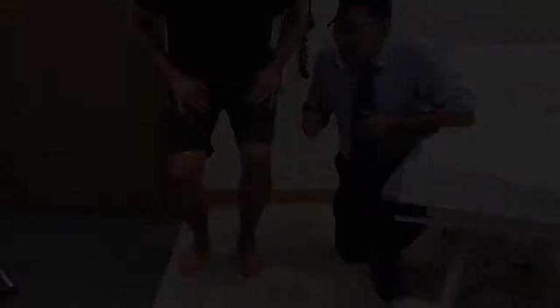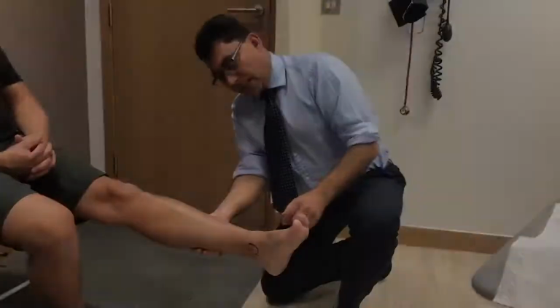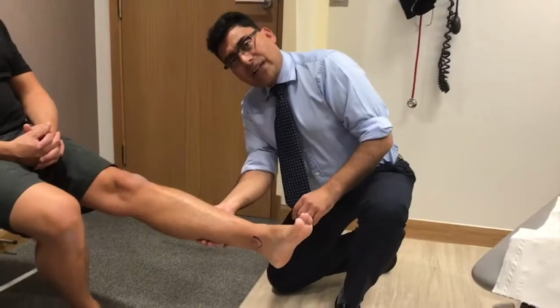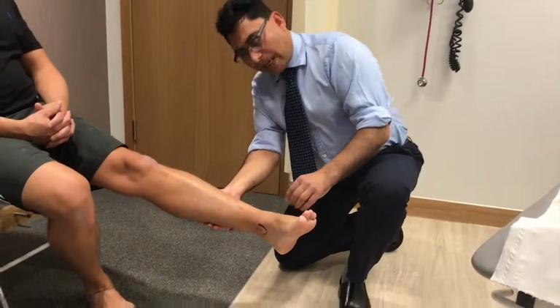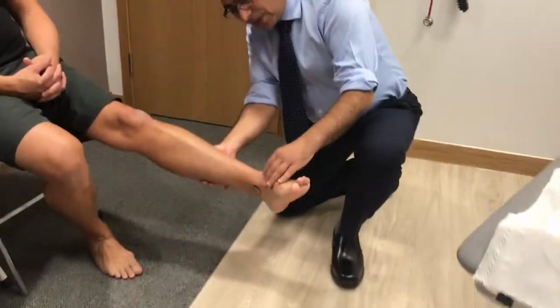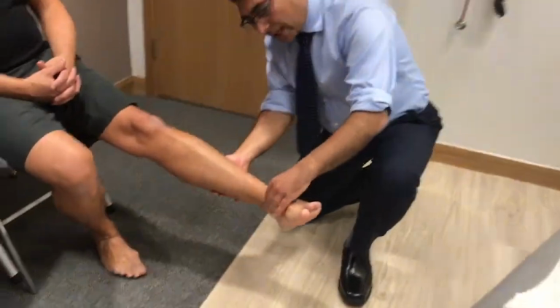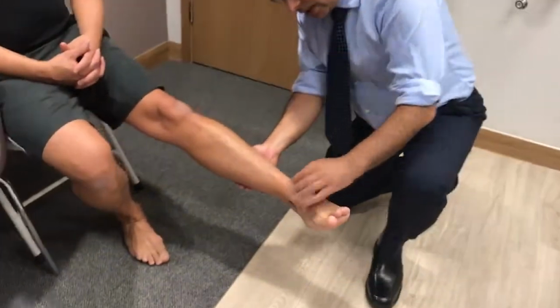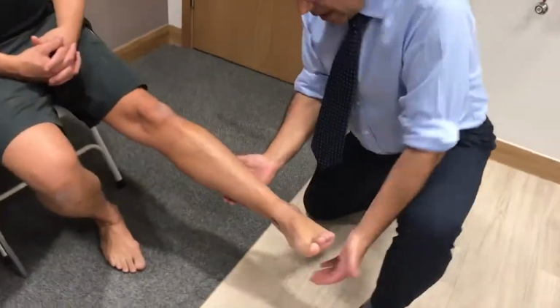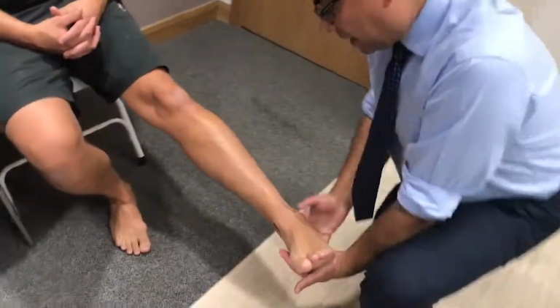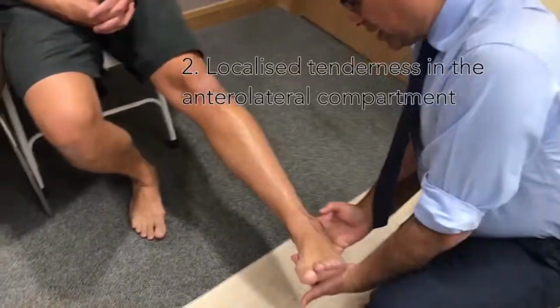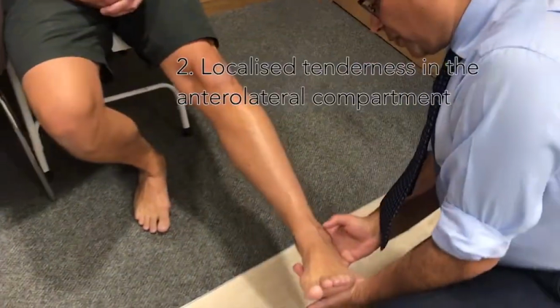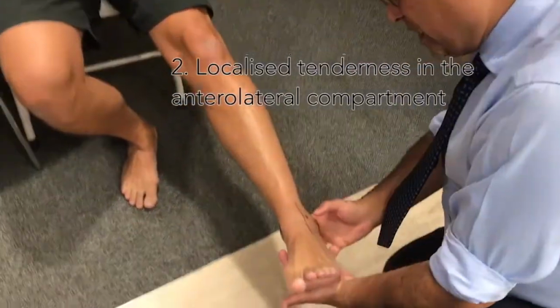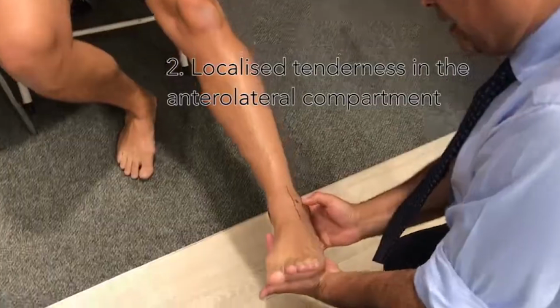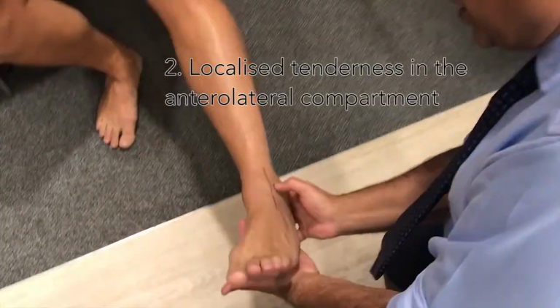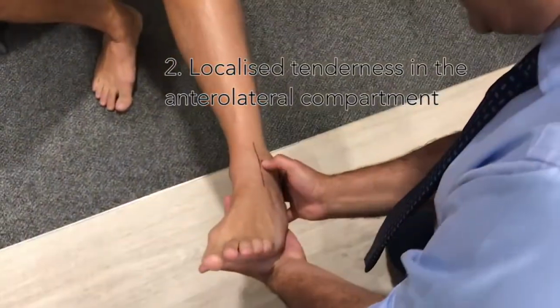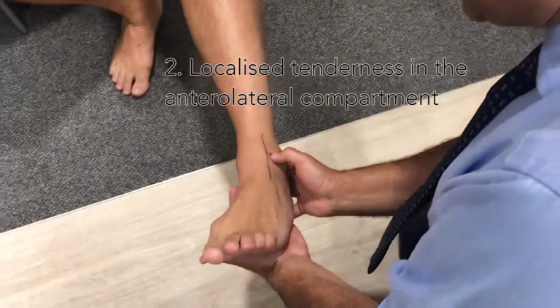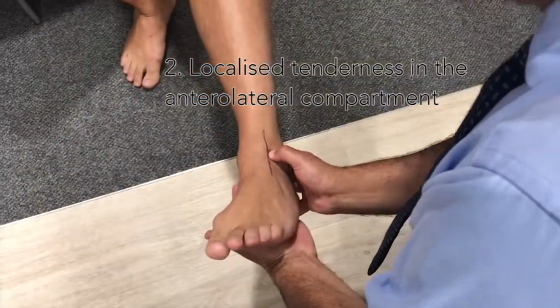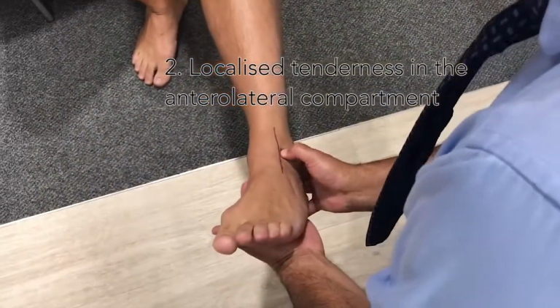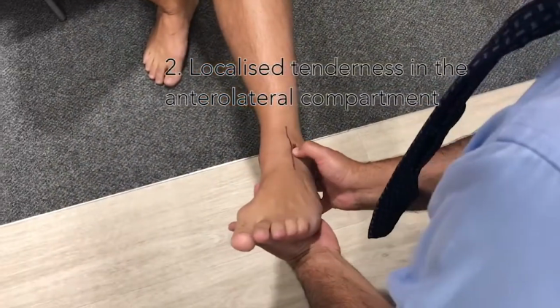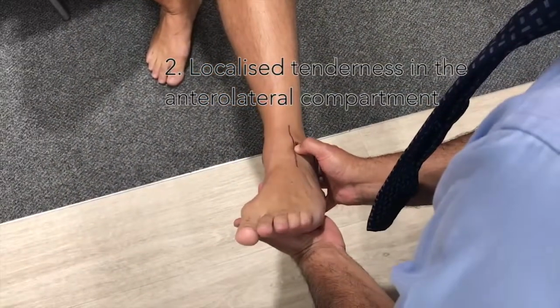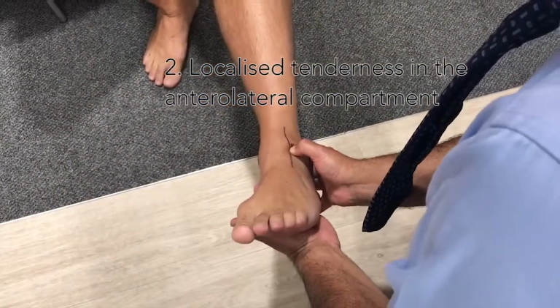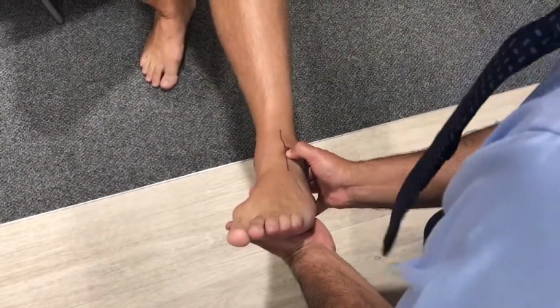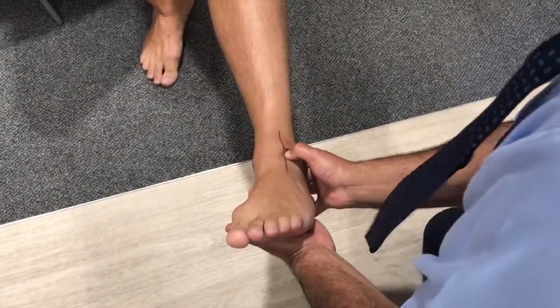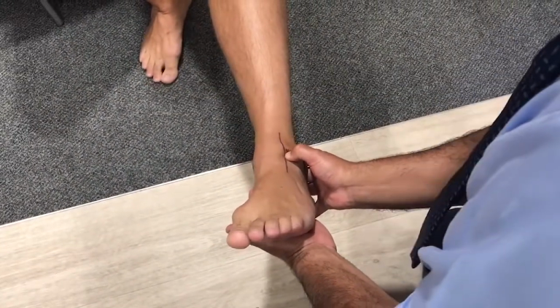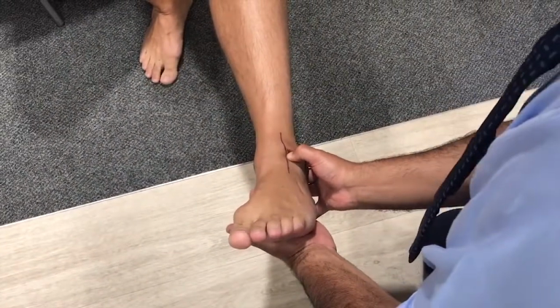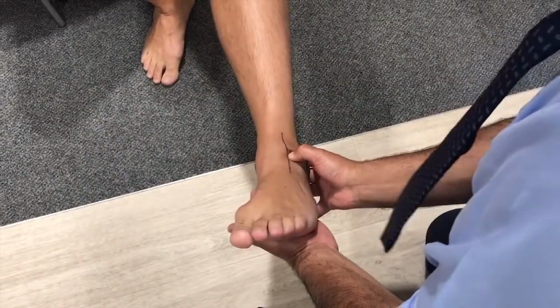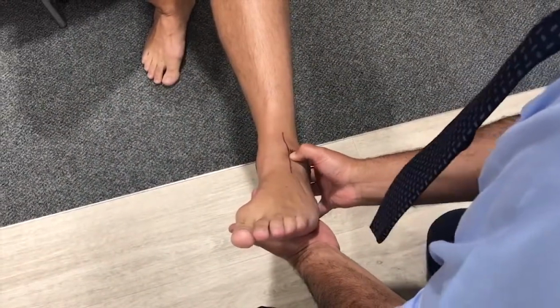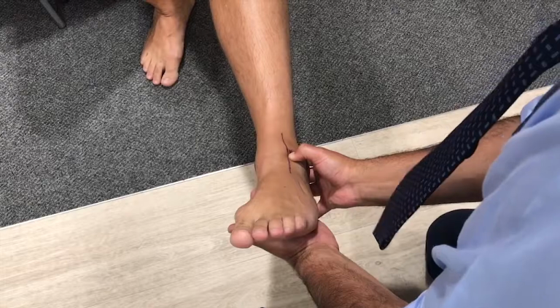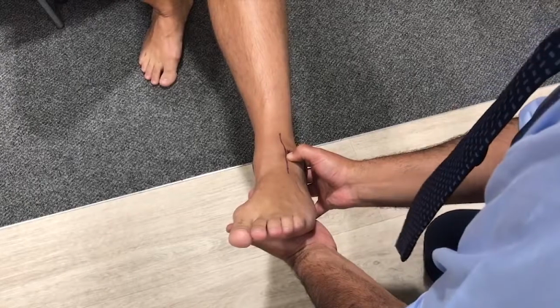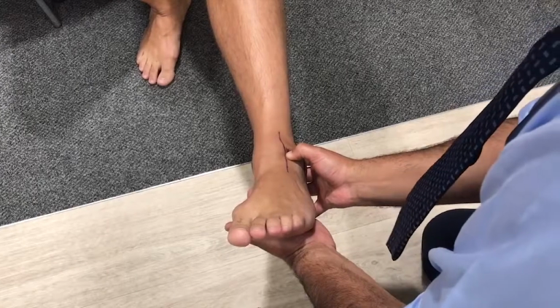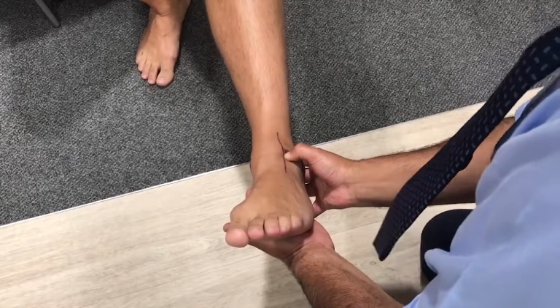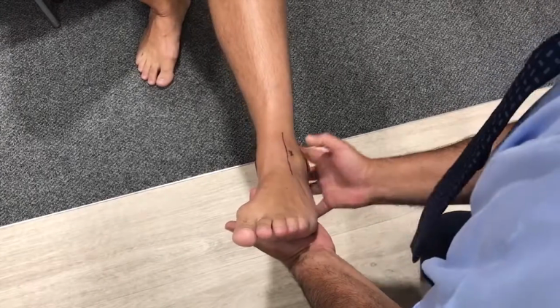This is the lateral aspect of the ankle, and the tenderness is localized in the anterolateral compartment.